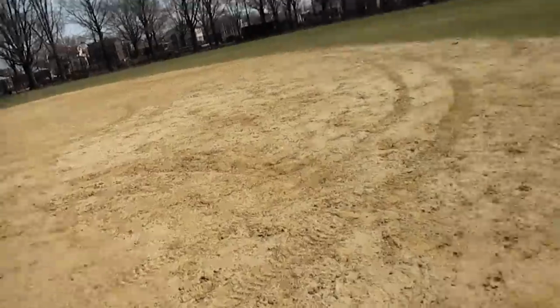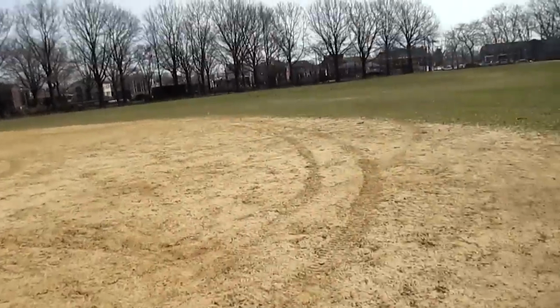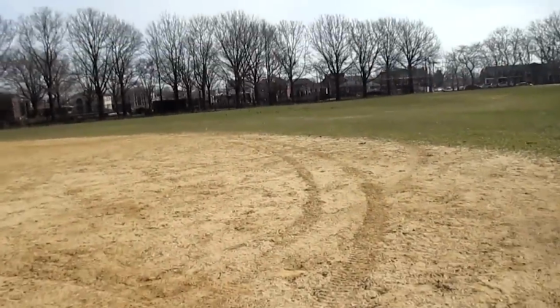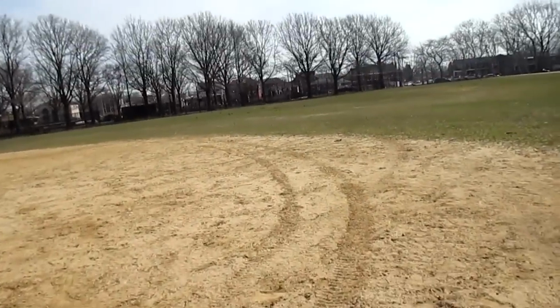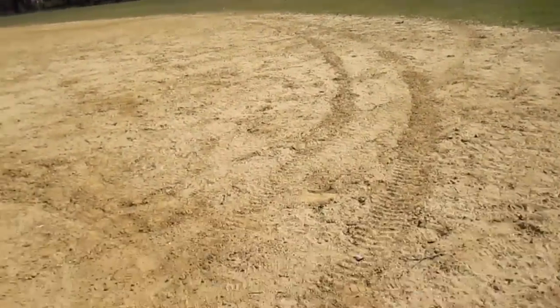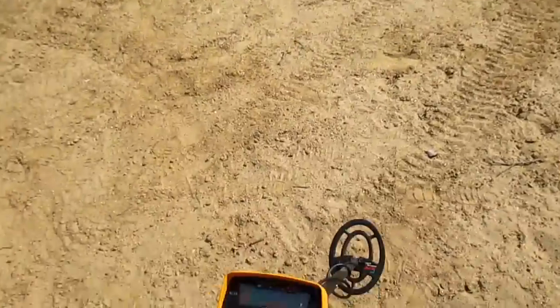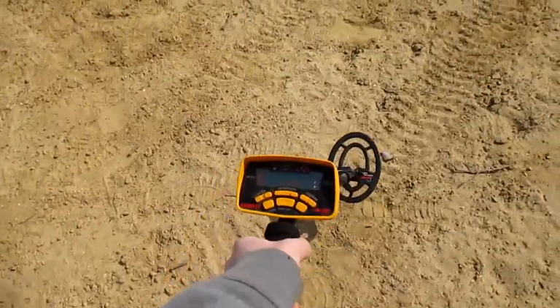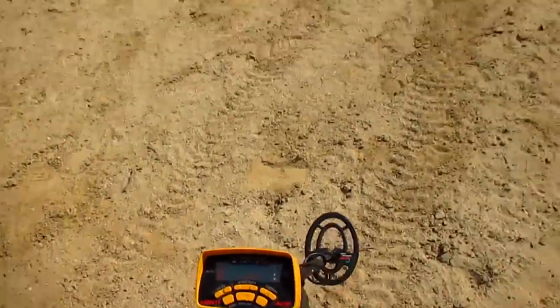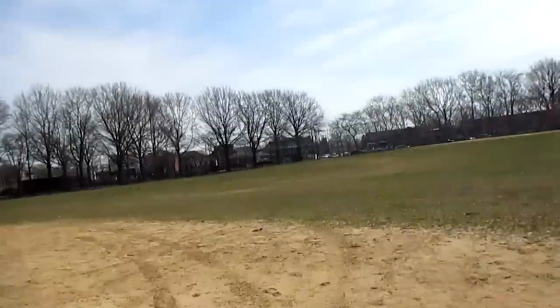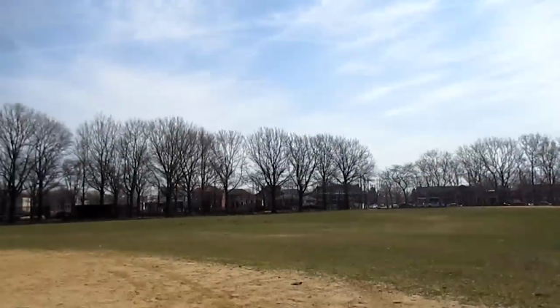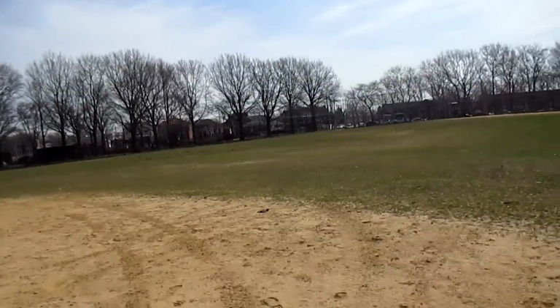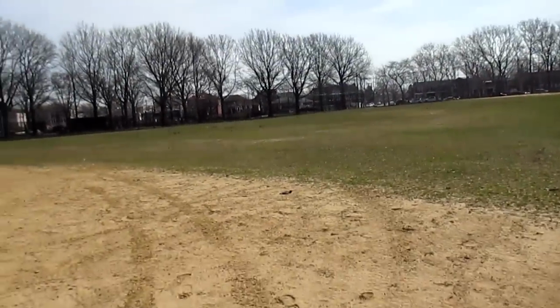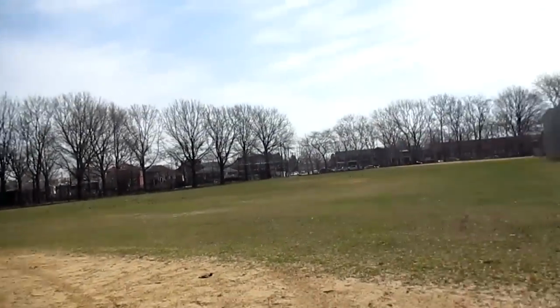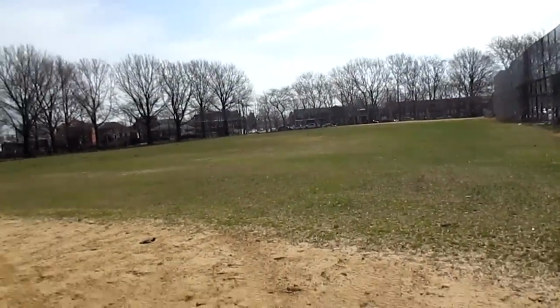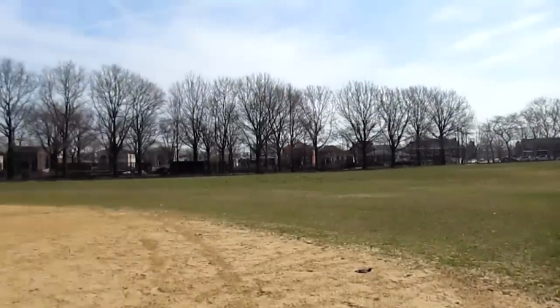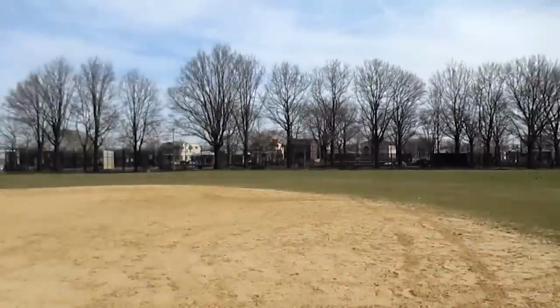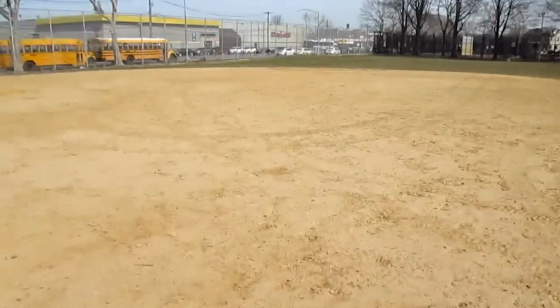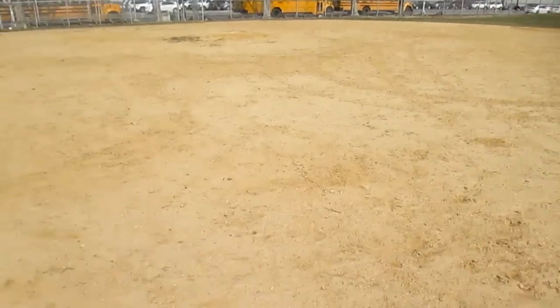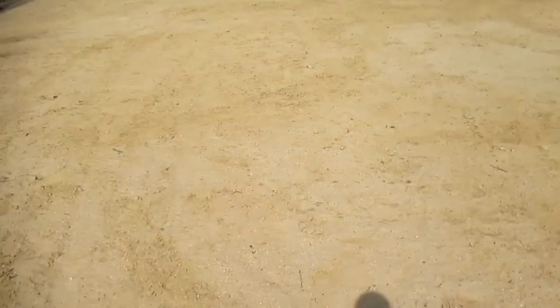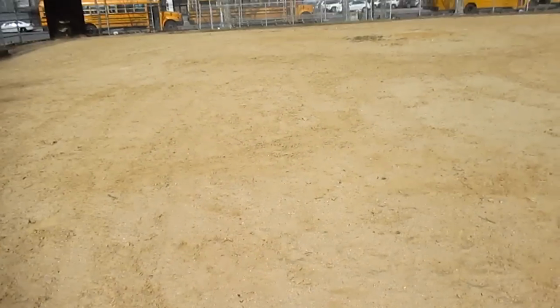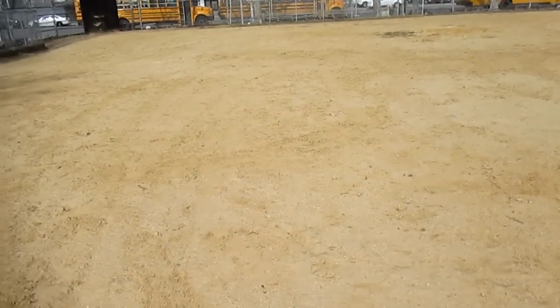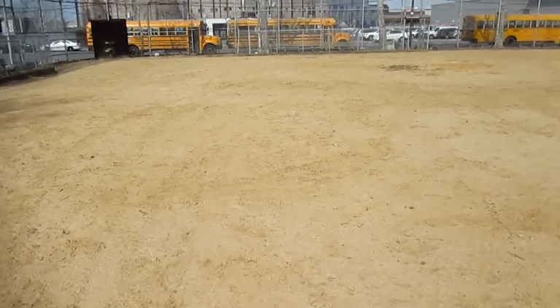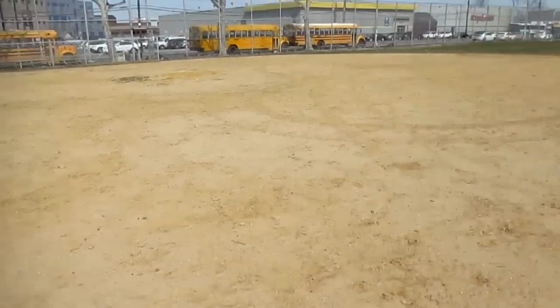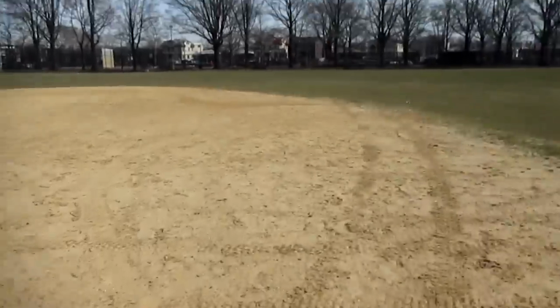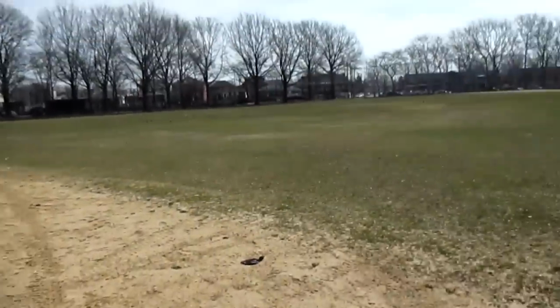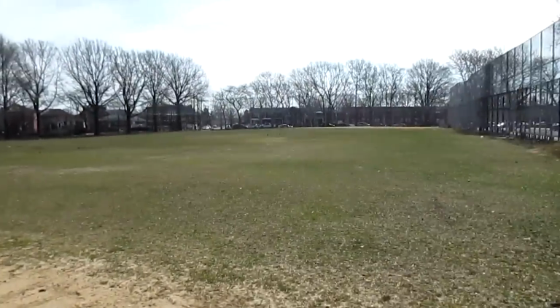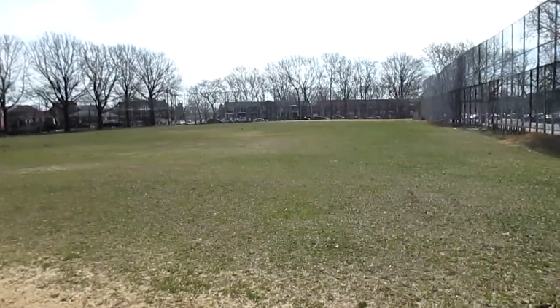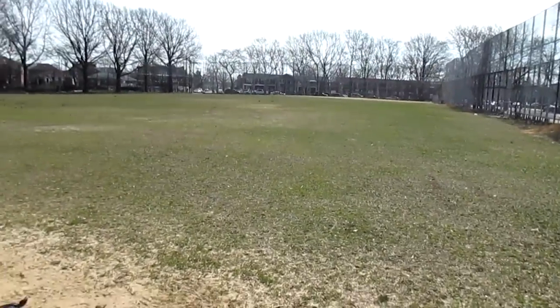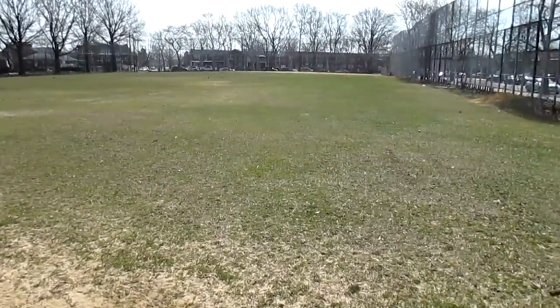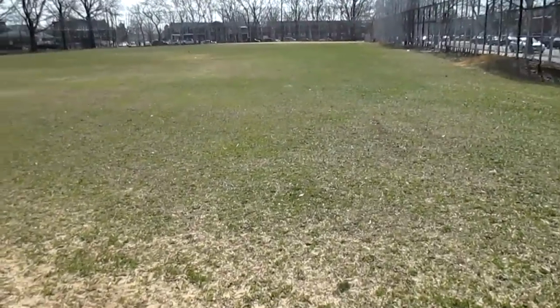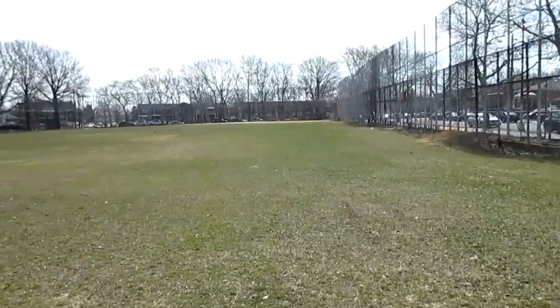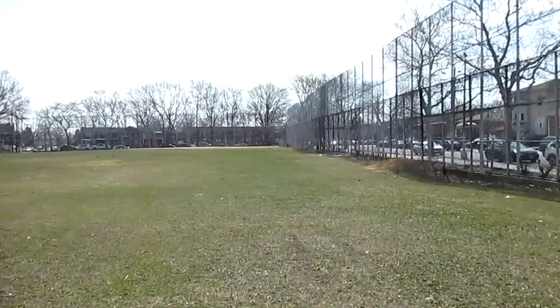What's up guys, silver picker here. Got my metal detector out doing the first metal detecting video at the park I used to play baseball at. There's a field and there's another field down there, and I'll let you guys know when I get my first signal.